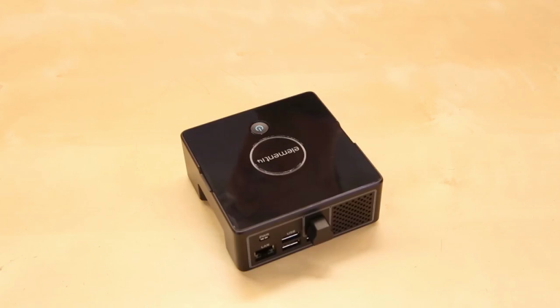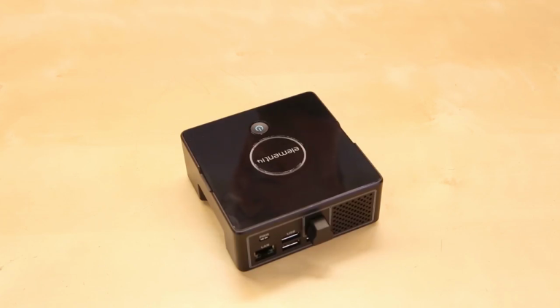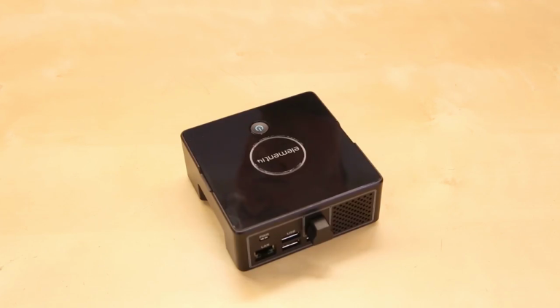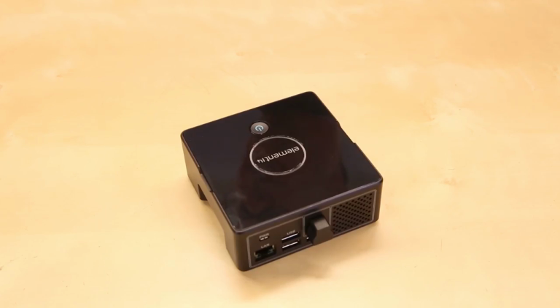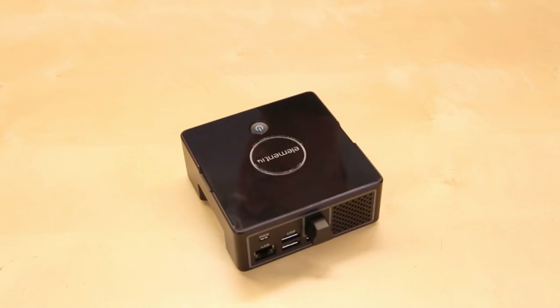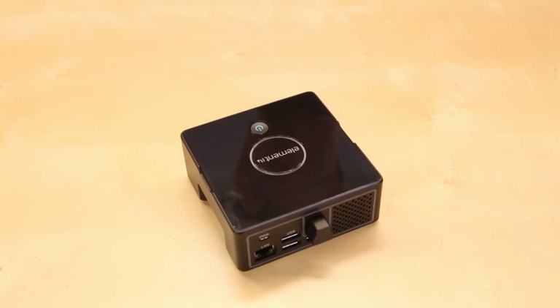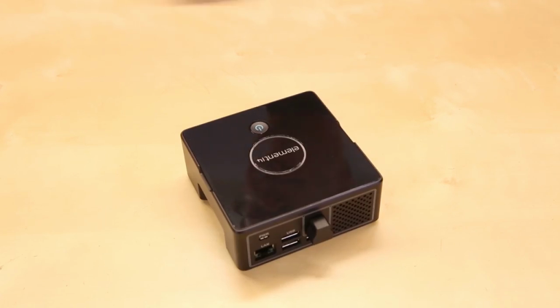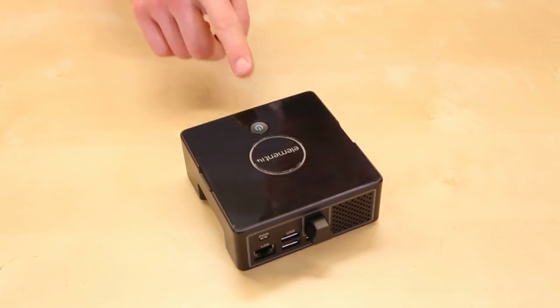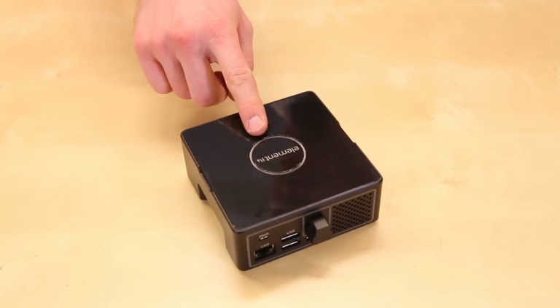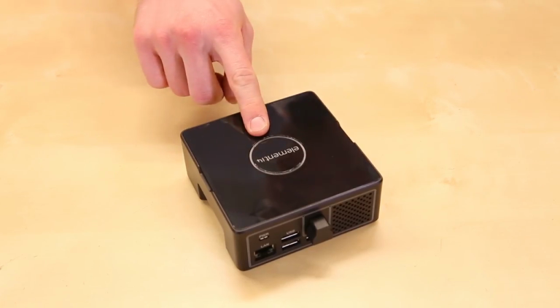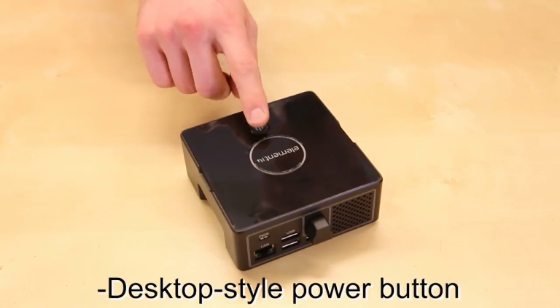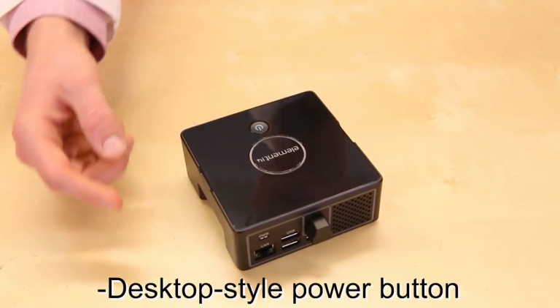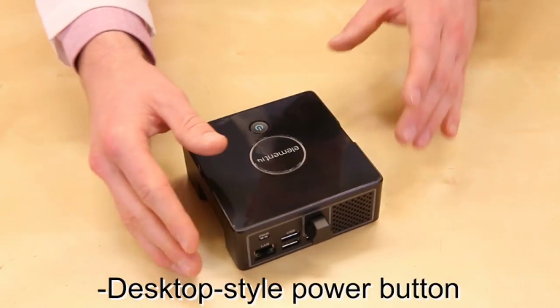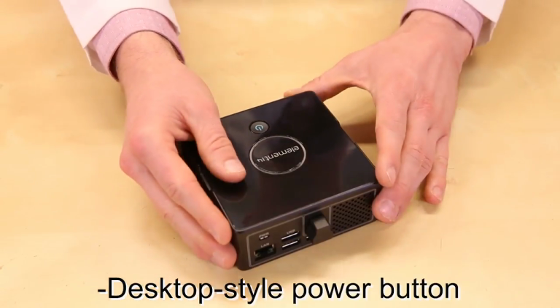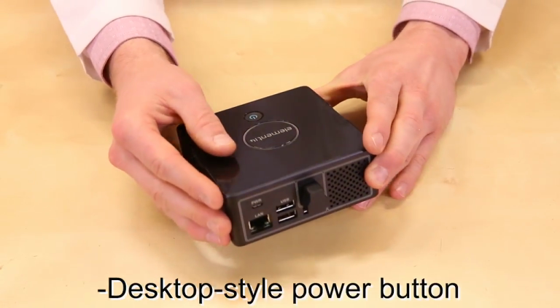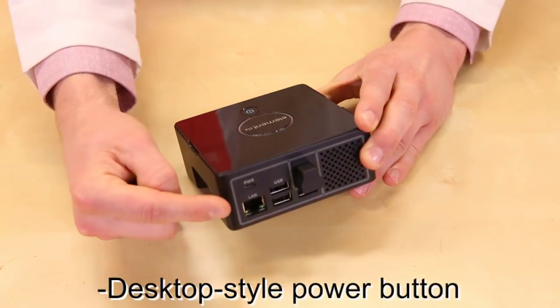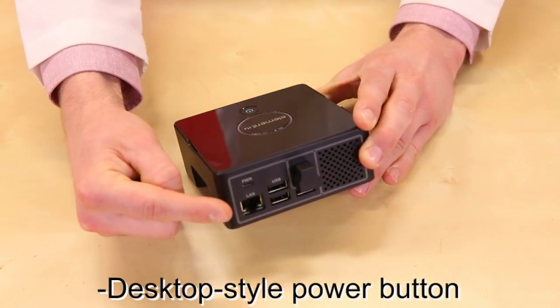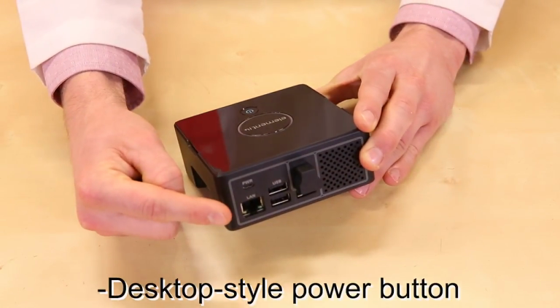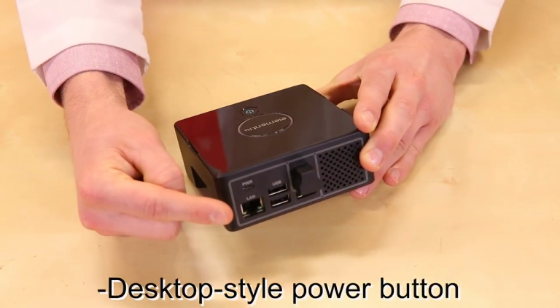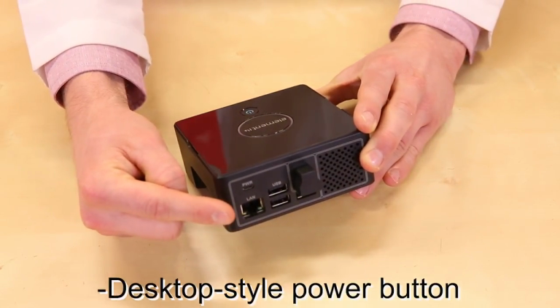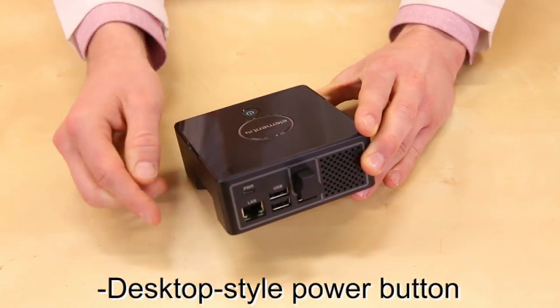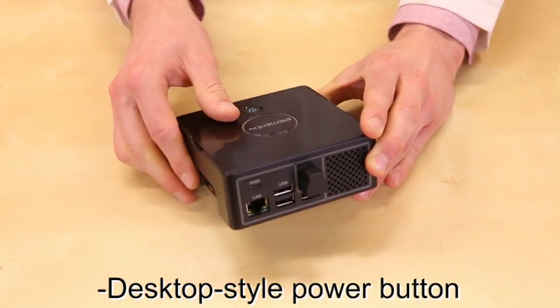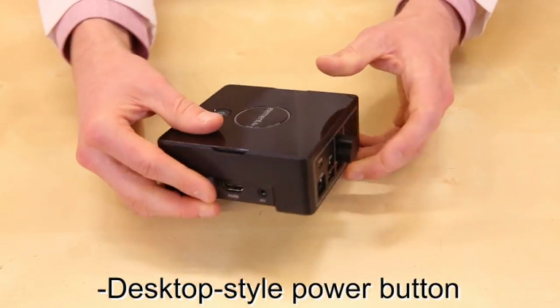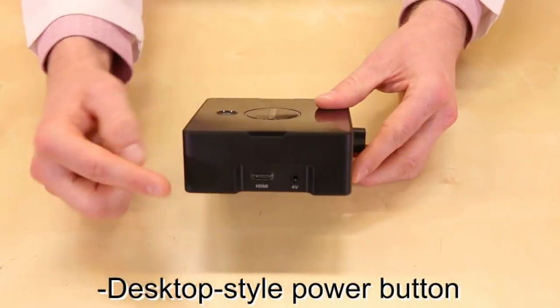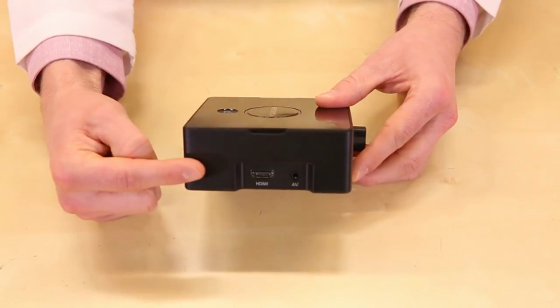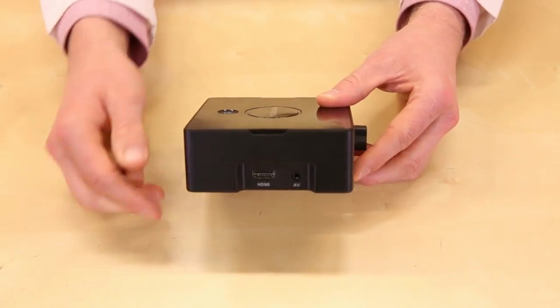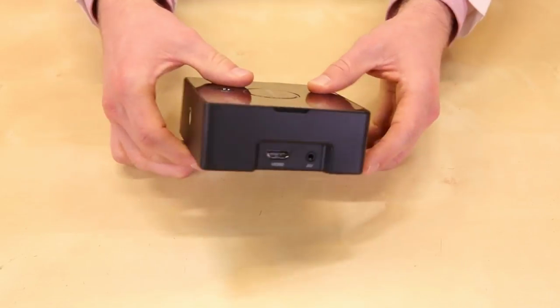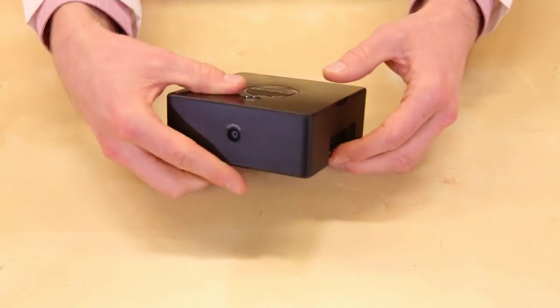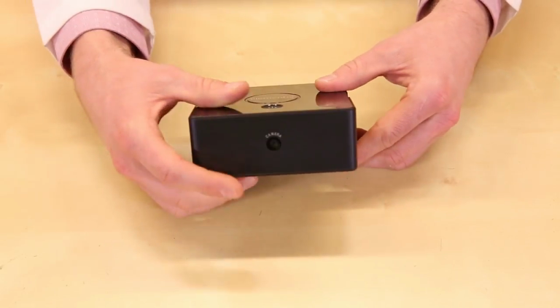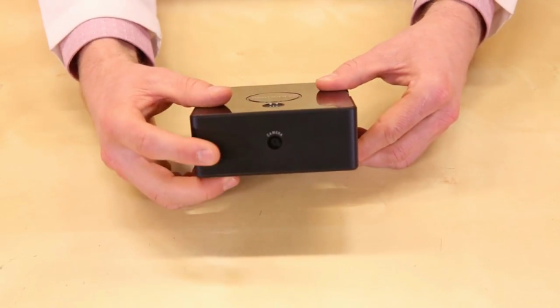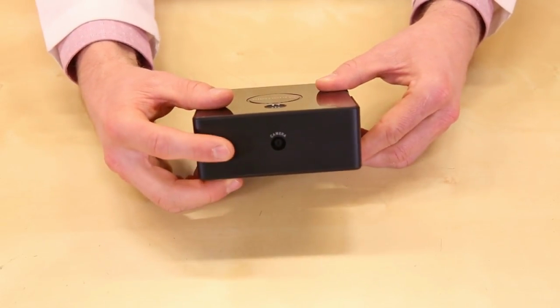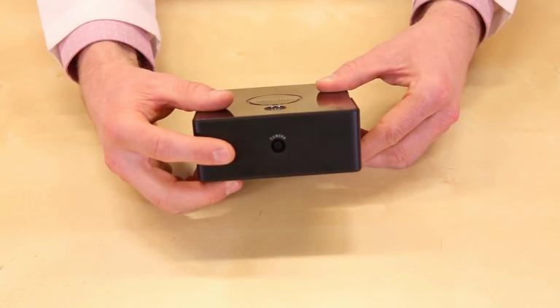The Pi Desktop is a stylish black box that has a power button on the top, slots for your USB, power and audio connections, as well as a port in the front for your Raspberry Pi camera module.